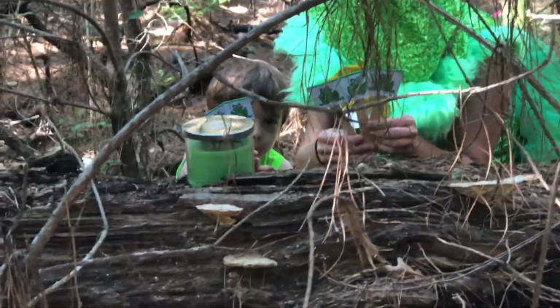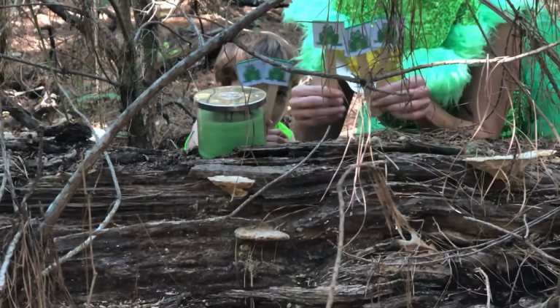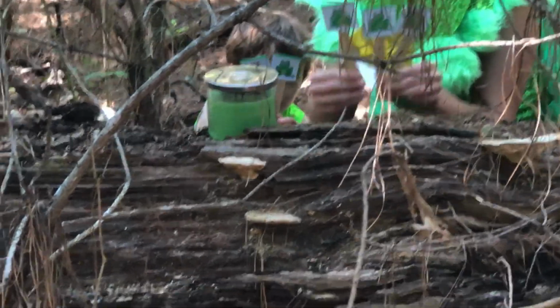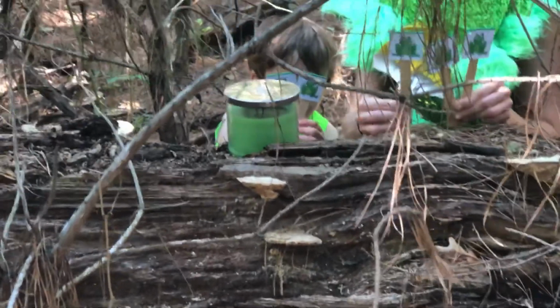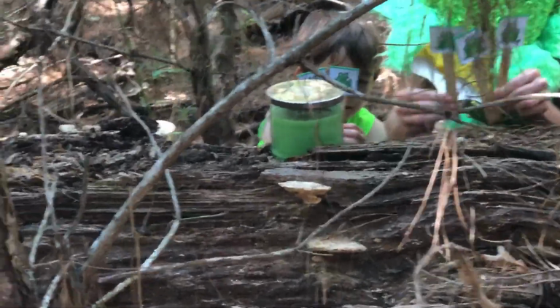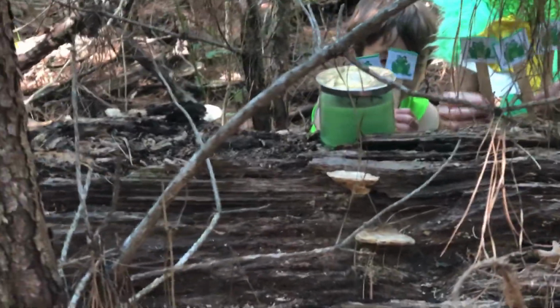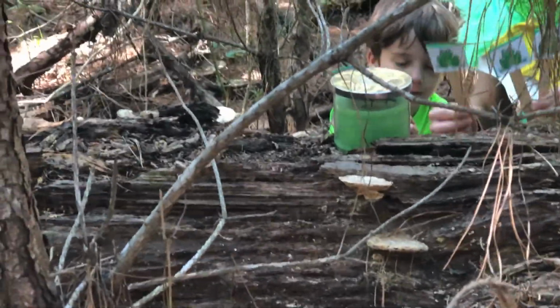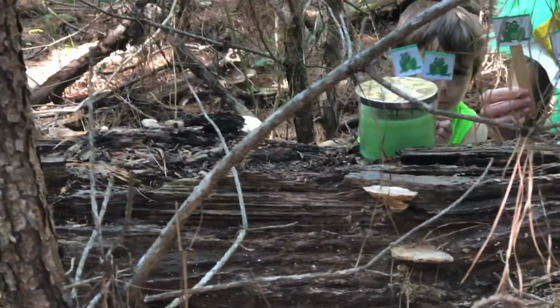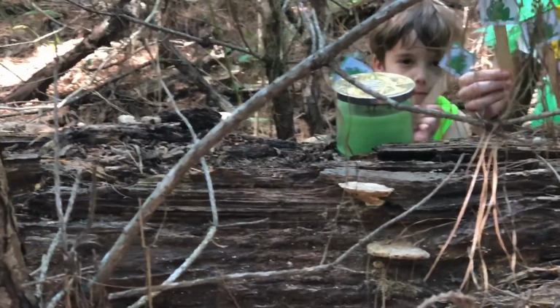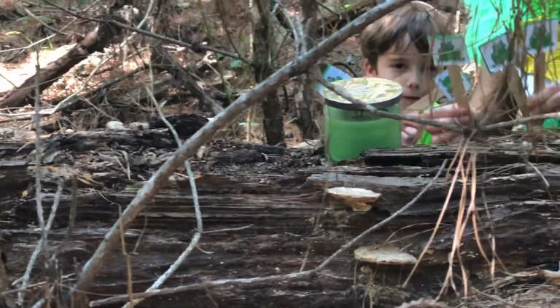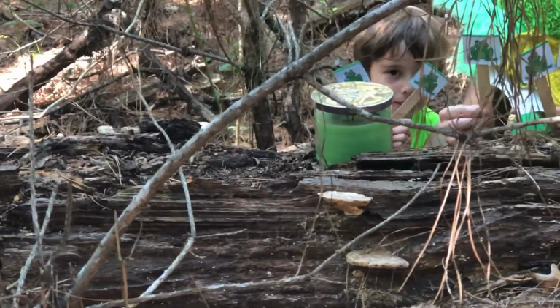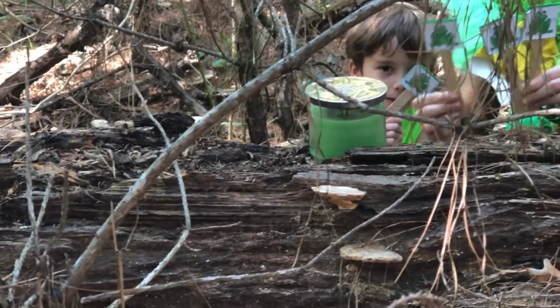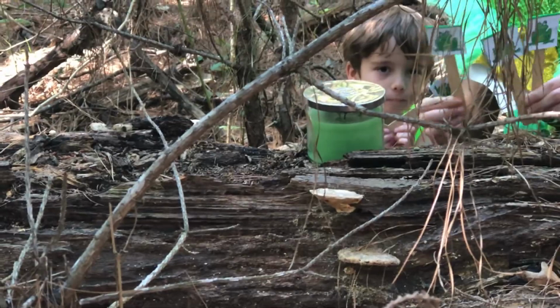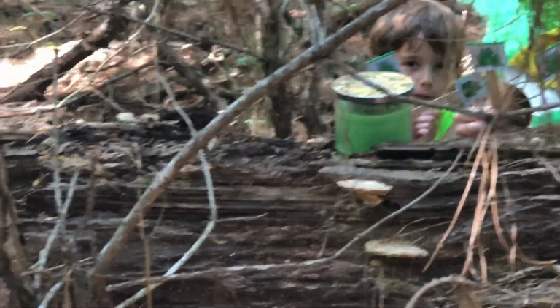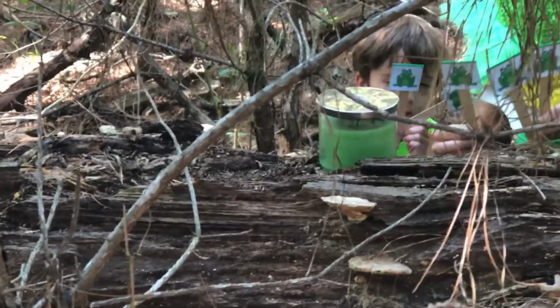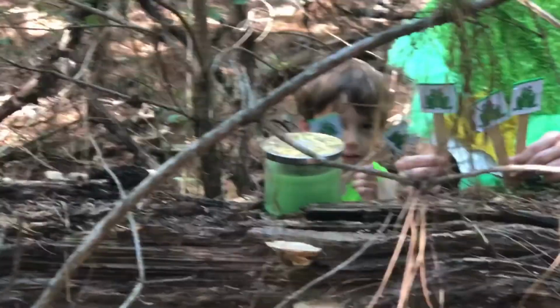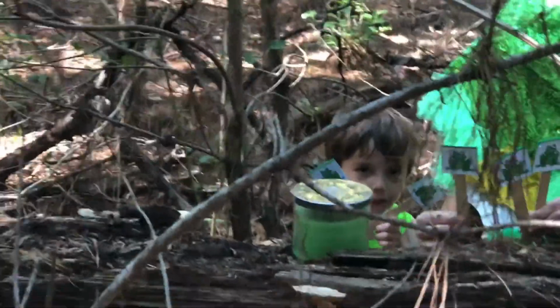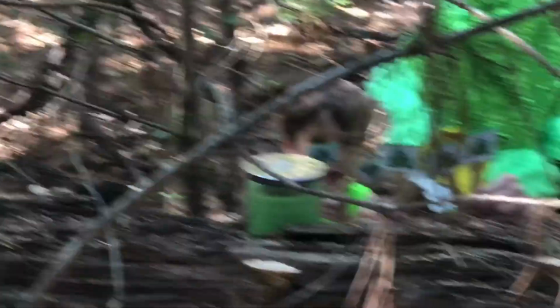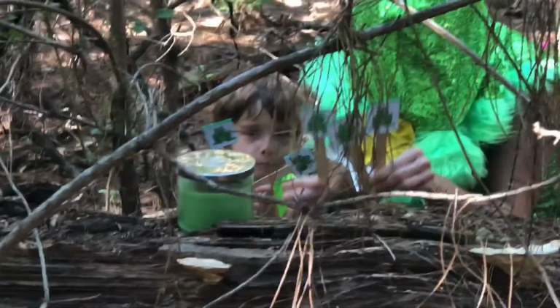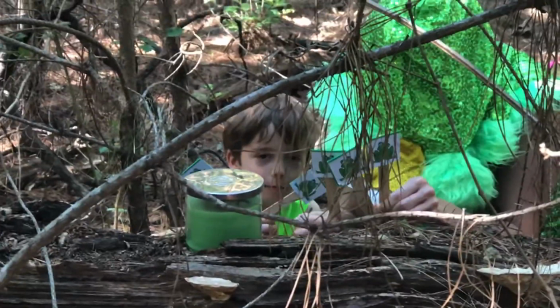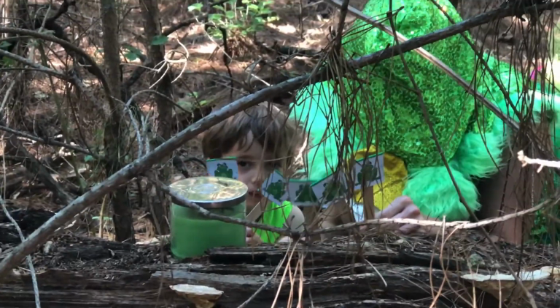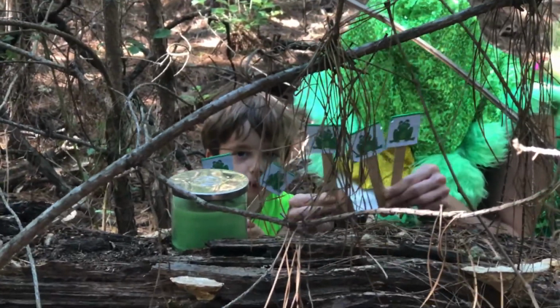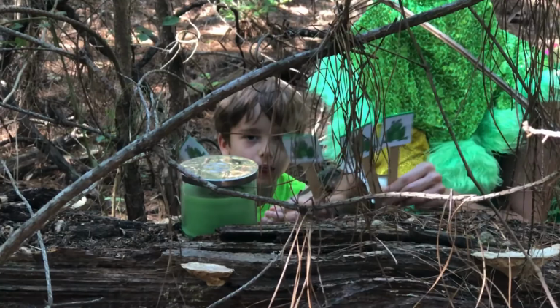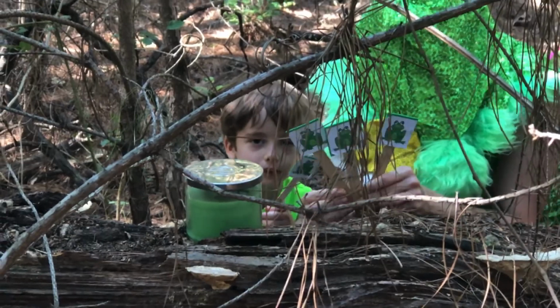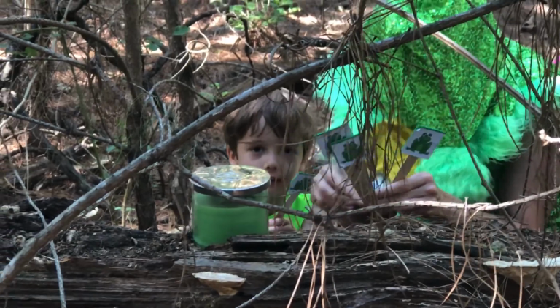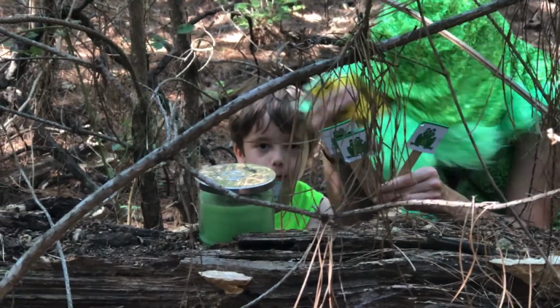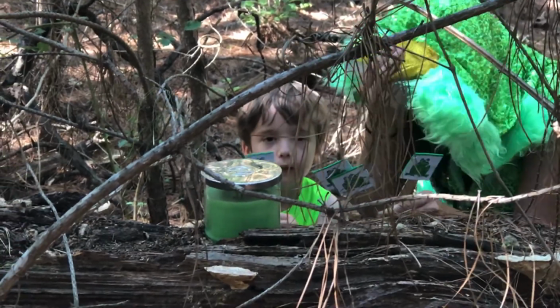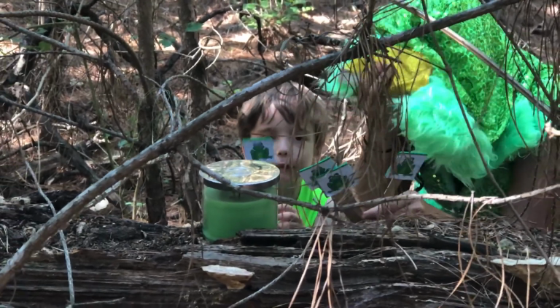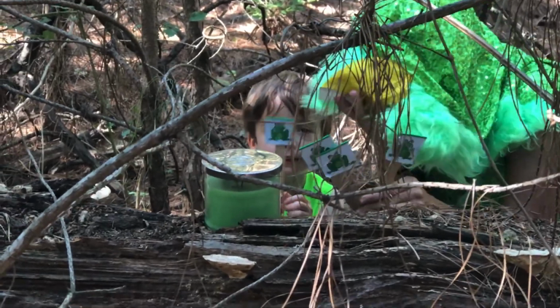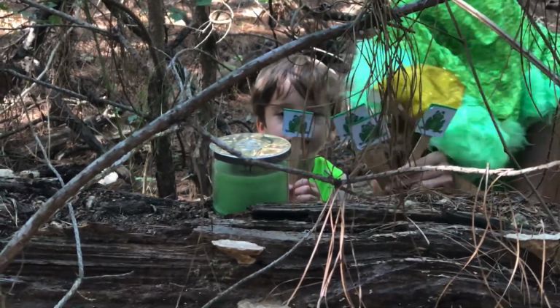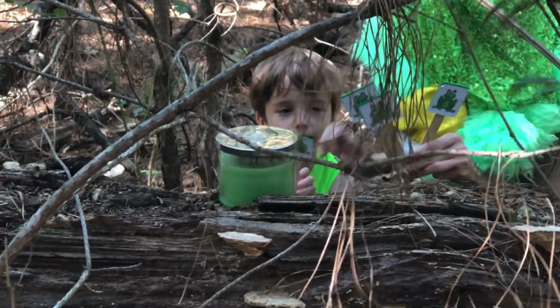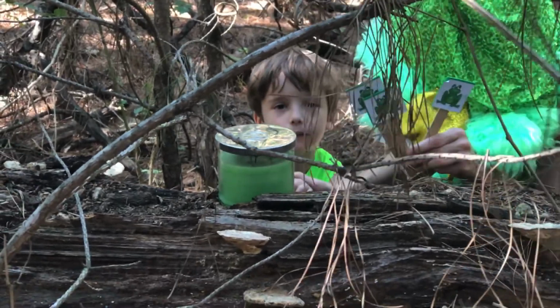Five little speckled frogs sat on a speckled log eating some most delicious bugs. Yum, yum. One jumped into the pool where it was nice and cool. Then there were four green speckled frogs. Glug, glug.